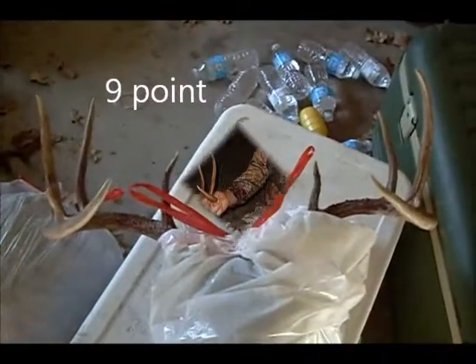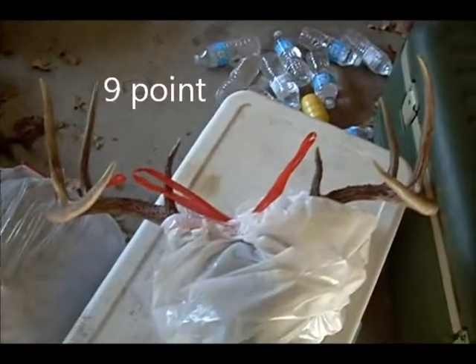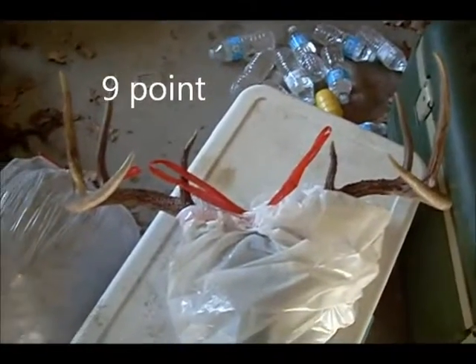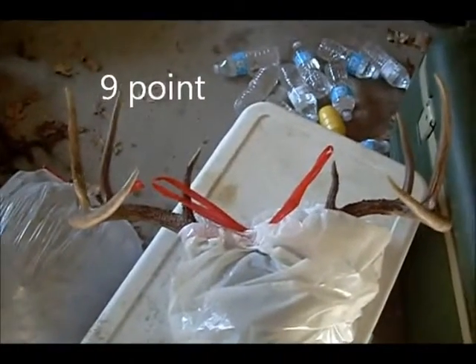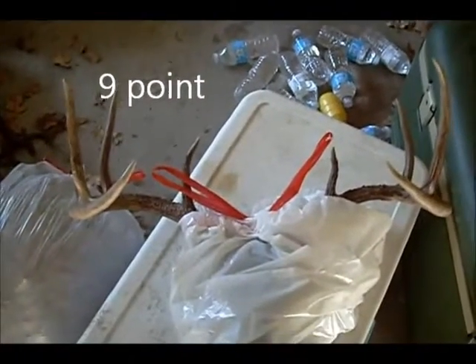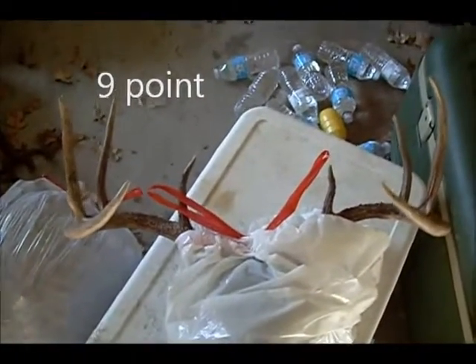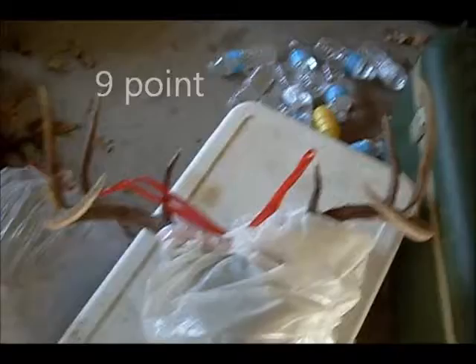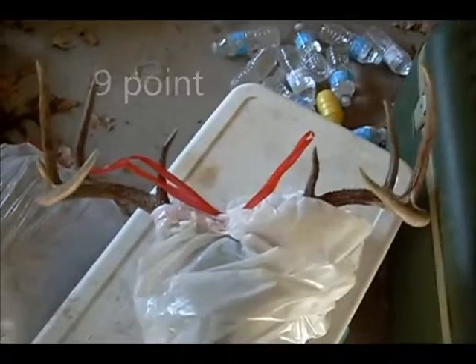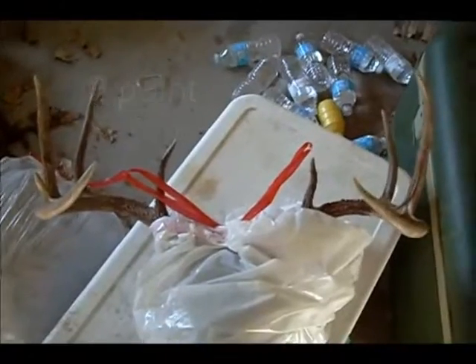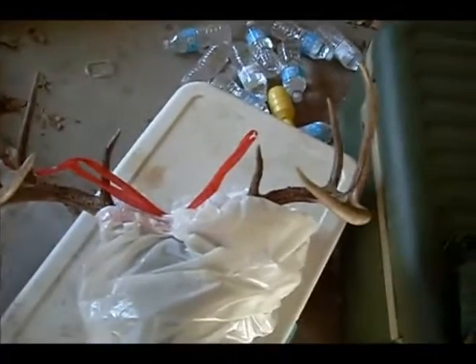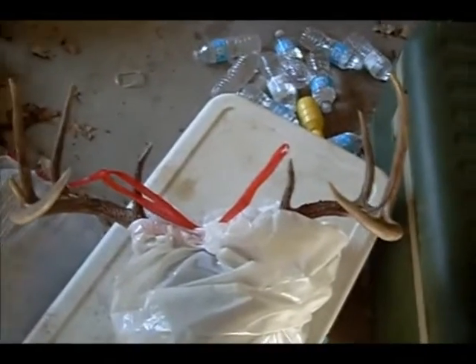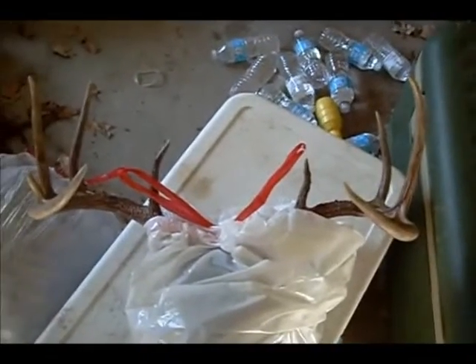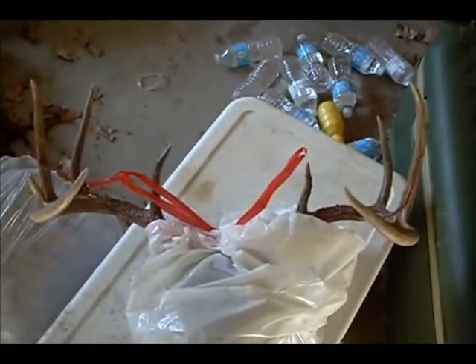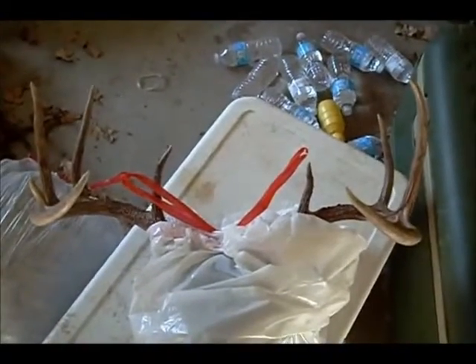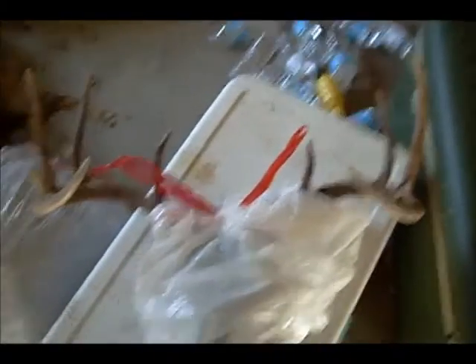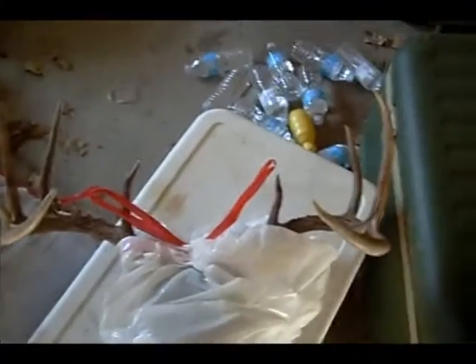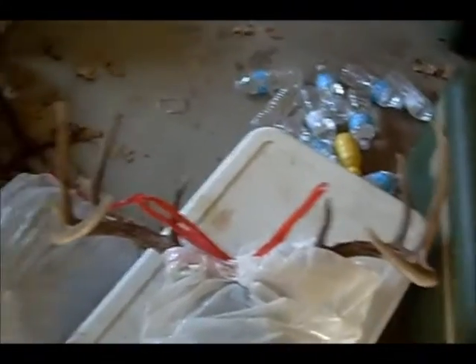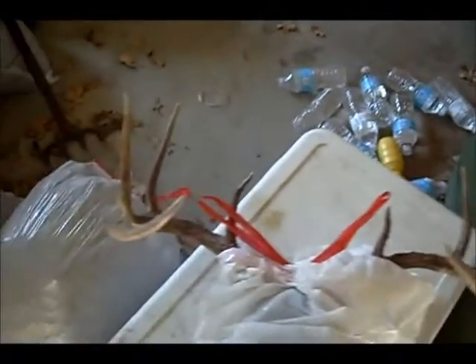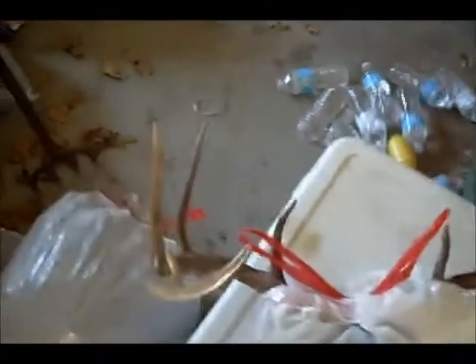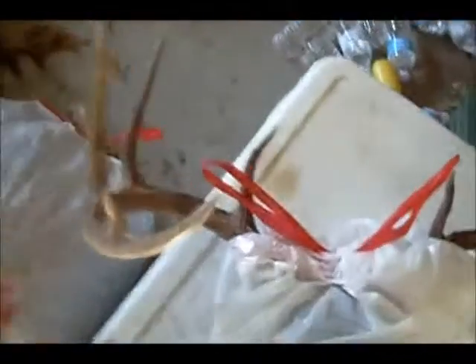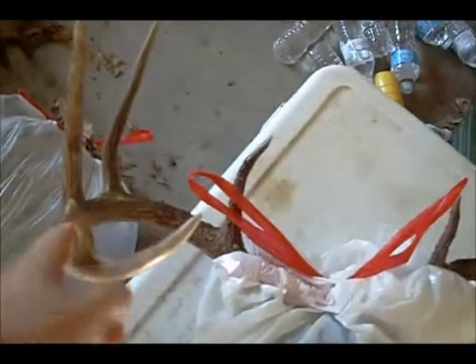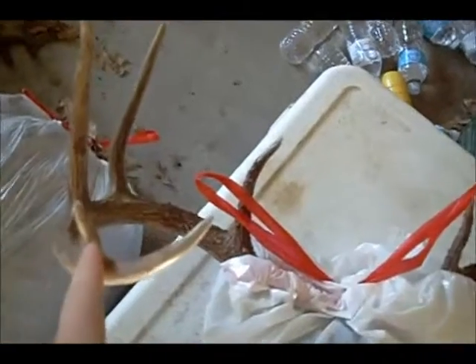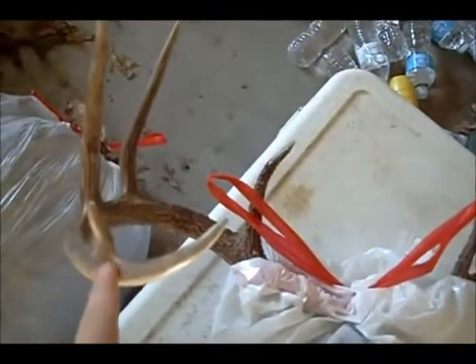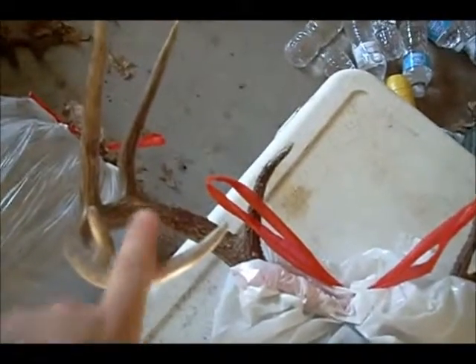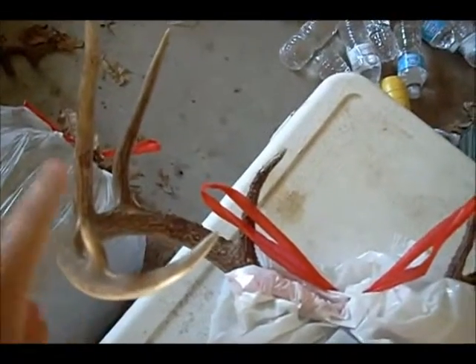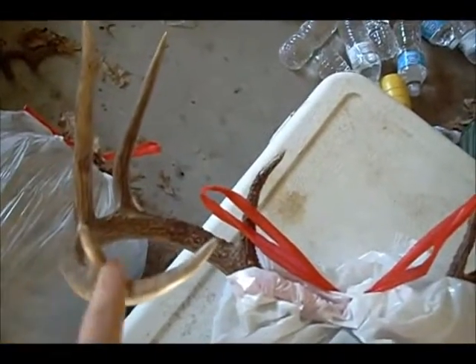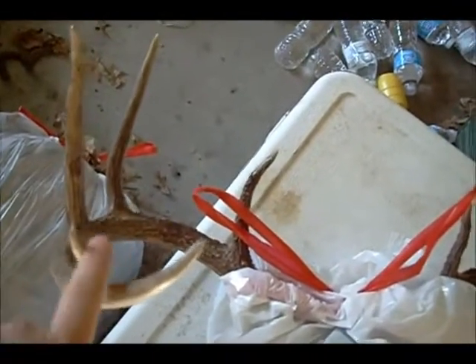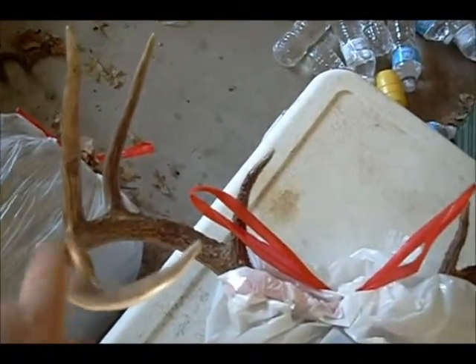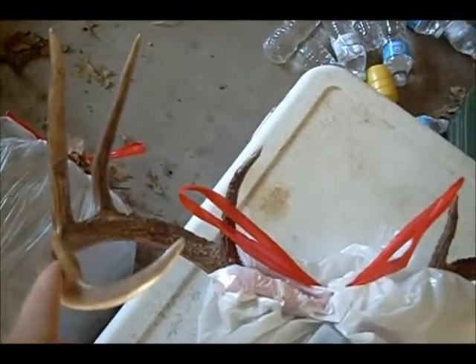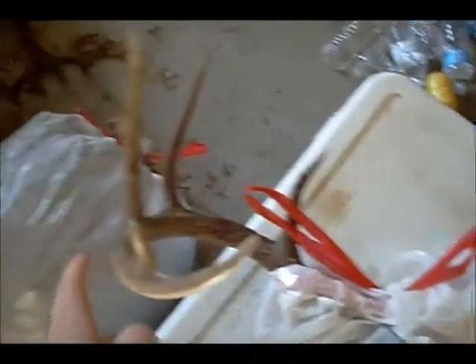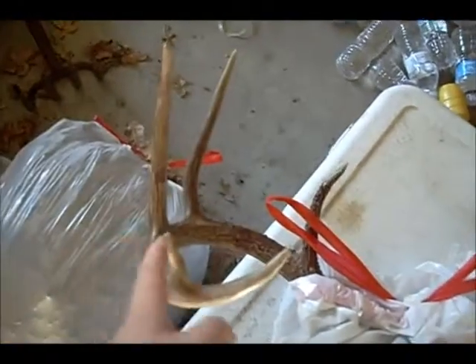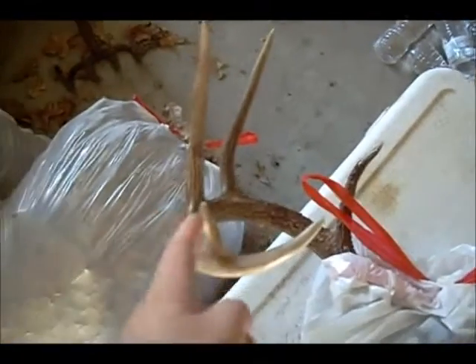This is Hunting and Fishing 101, and today I'm showing y'all this 9-point I got at my deer lease. It's got a little kicker right here — that's what defined it as a 9.